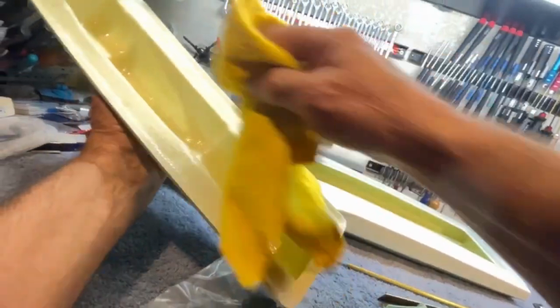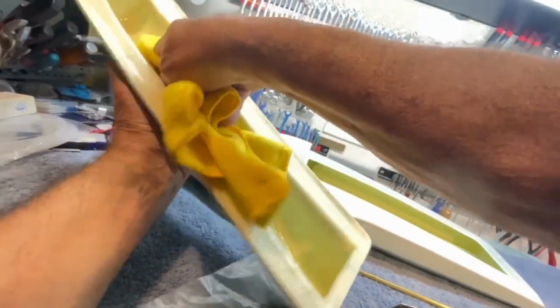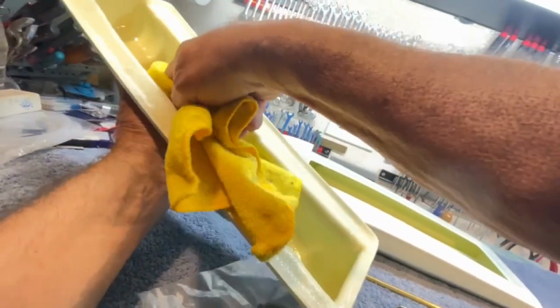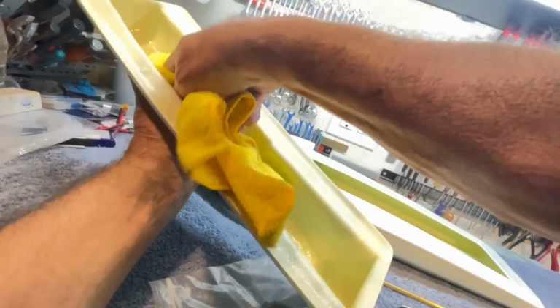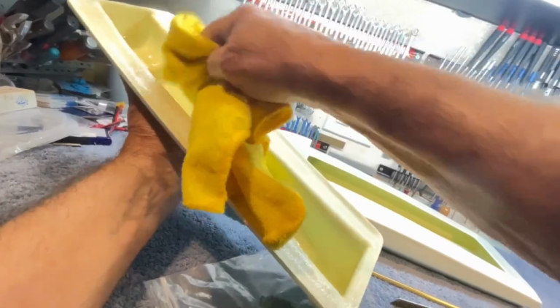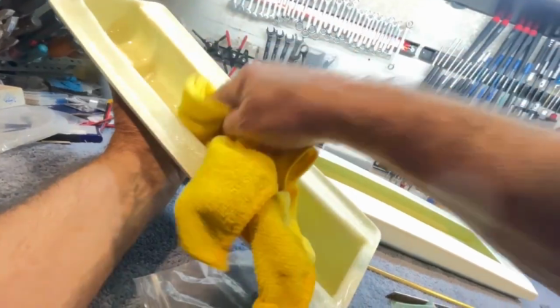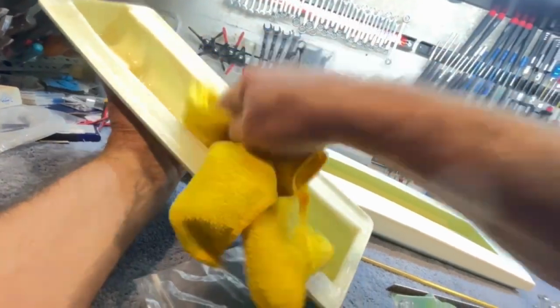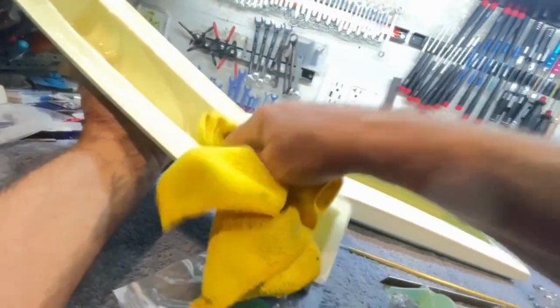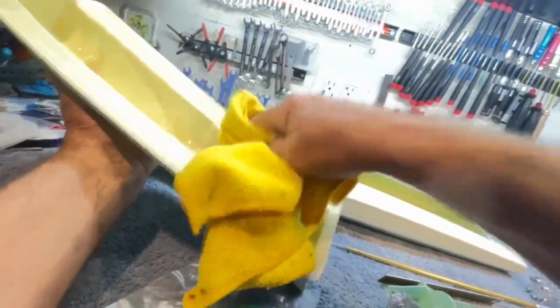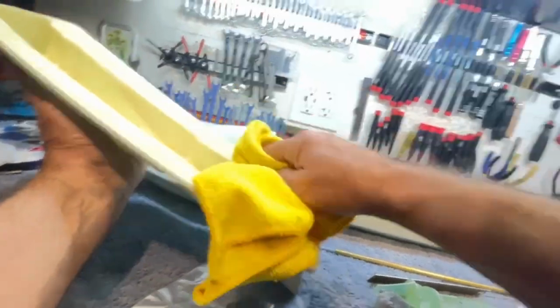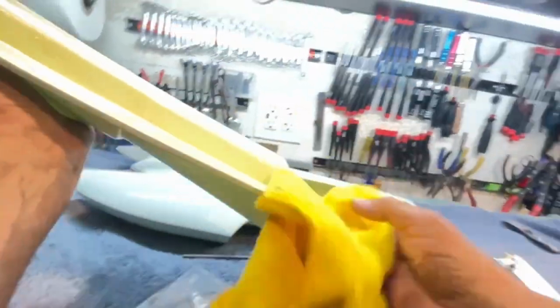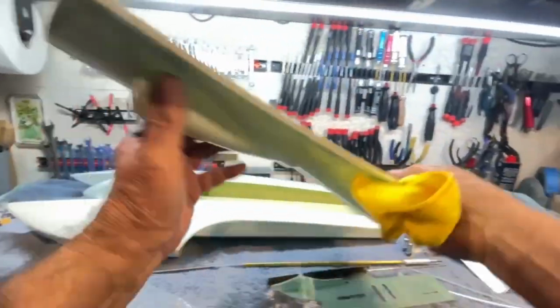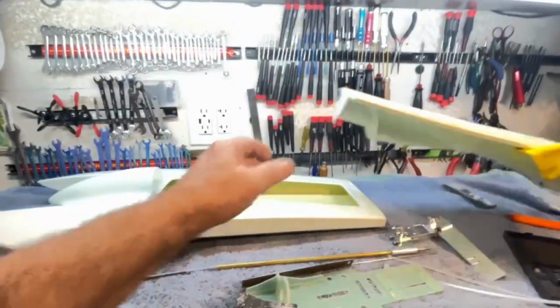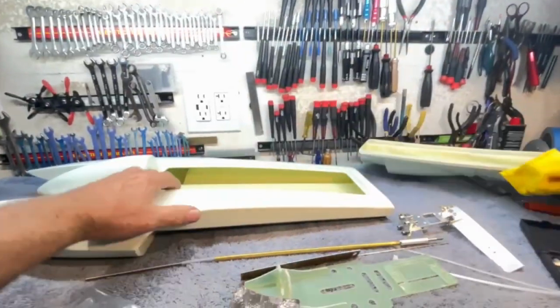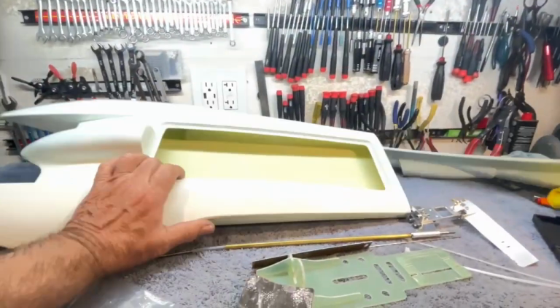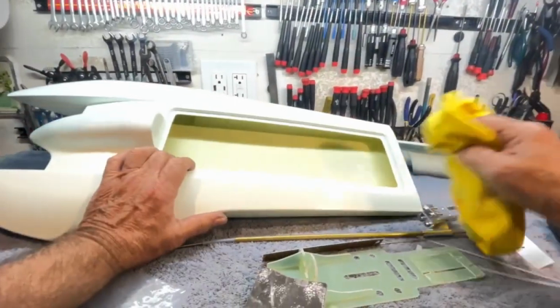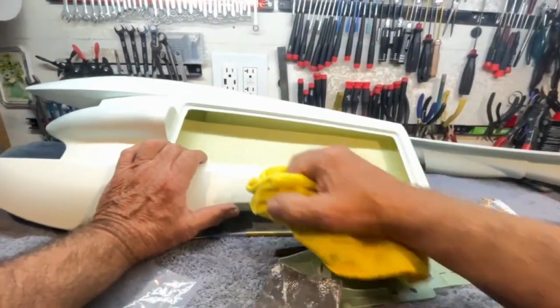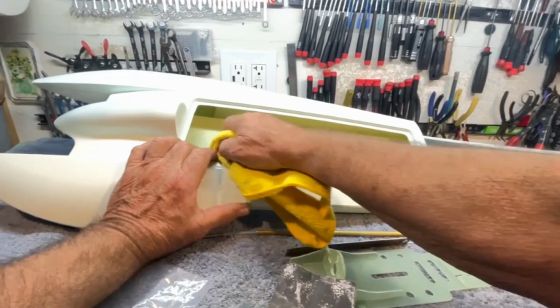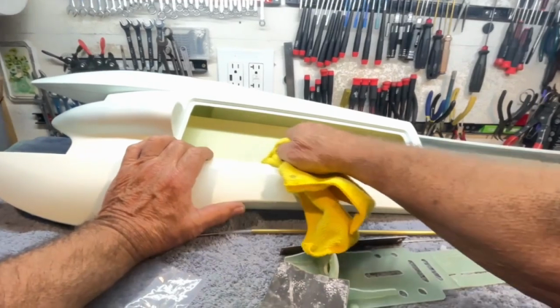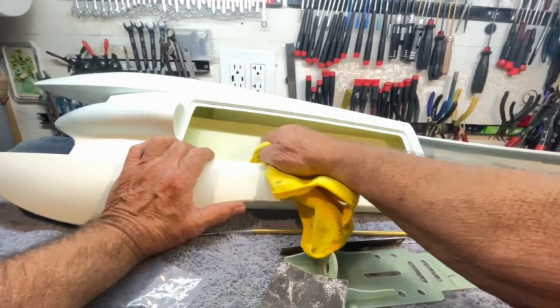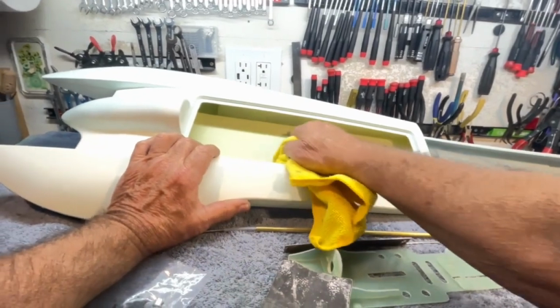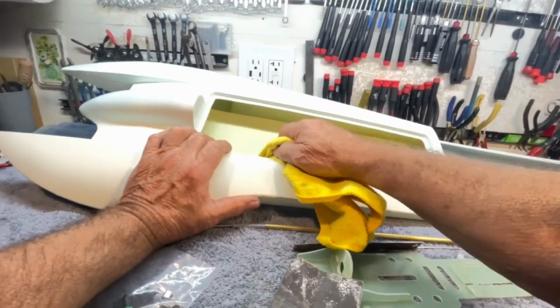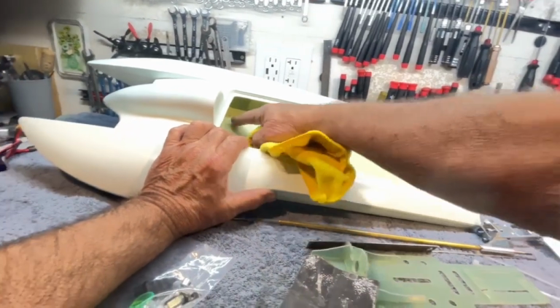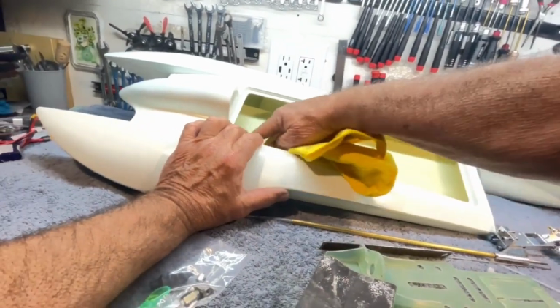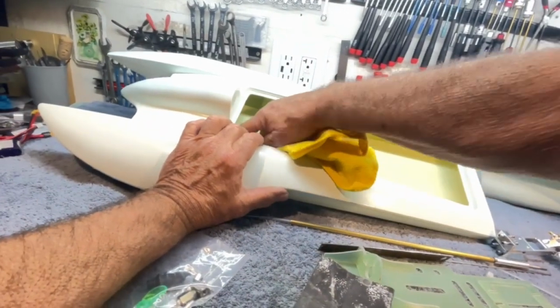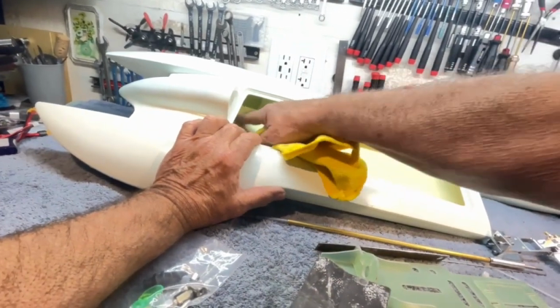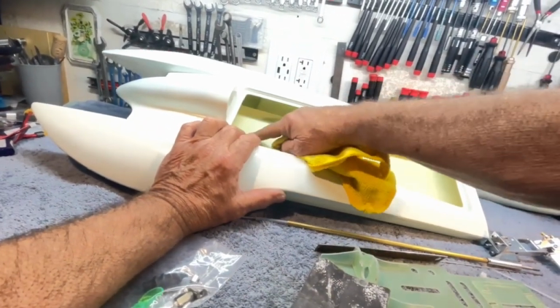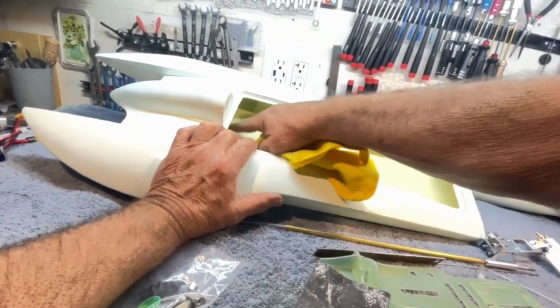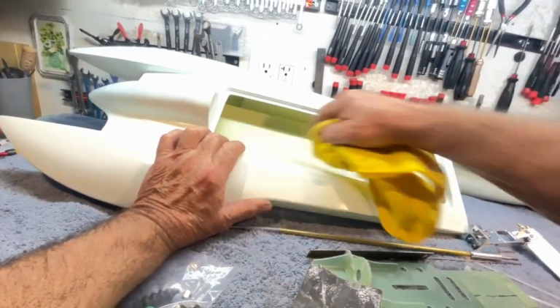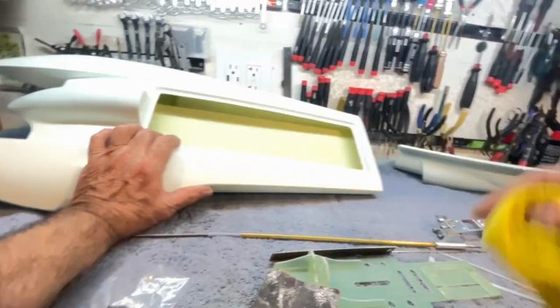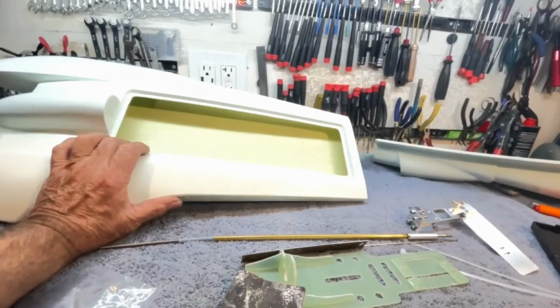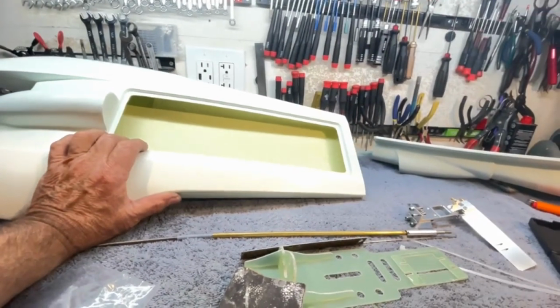Looking on the inside of this — and I don't know if you can see it with the light — there are a lot of areas that are shiny. When you're laying this thing up in the mold, this wasn't a bag mold, it was just a wet layup. When you're laying this thing up, take a paper towel and blot up all that excess epoxy weight. You really don't need that much epoxy. But as you're laying stuff up, this looks pretty good in here, but over here it's kind of shiny again.